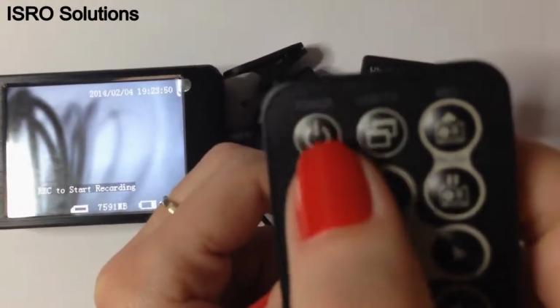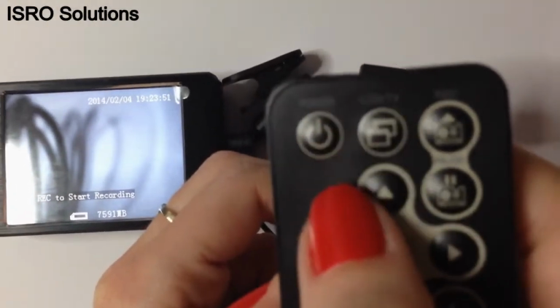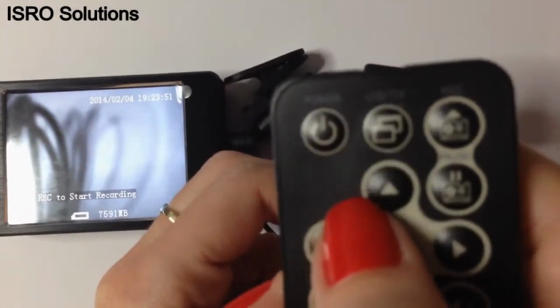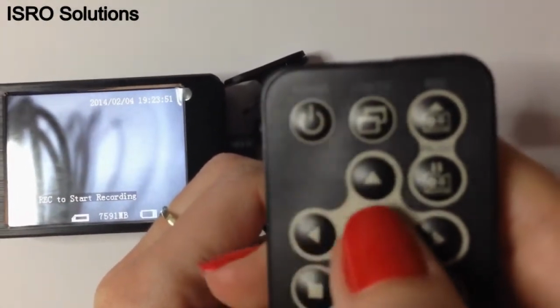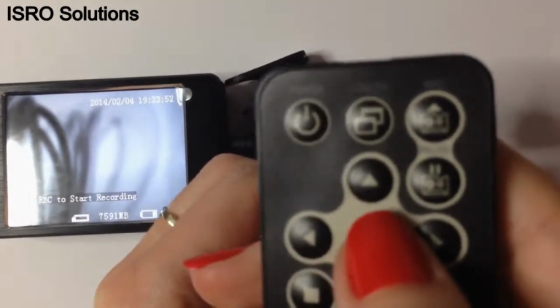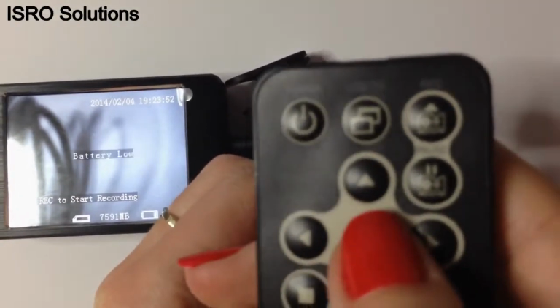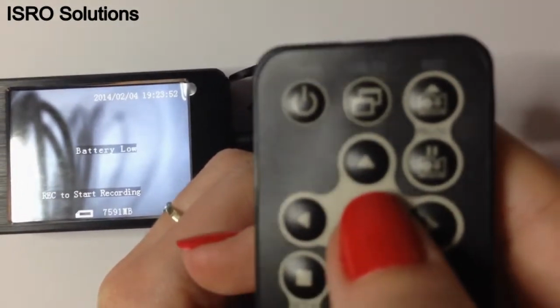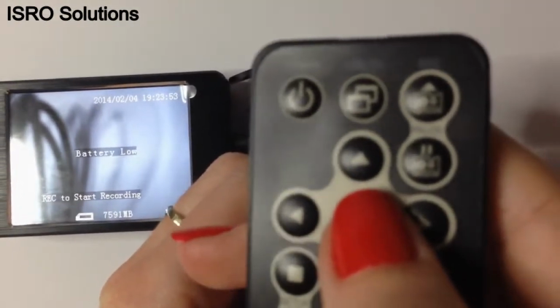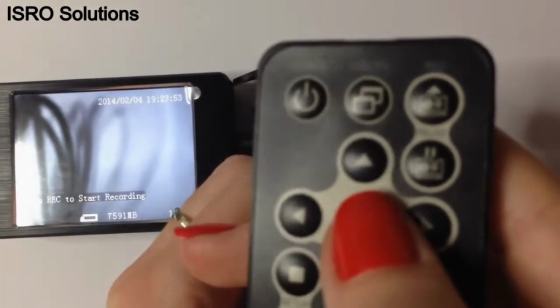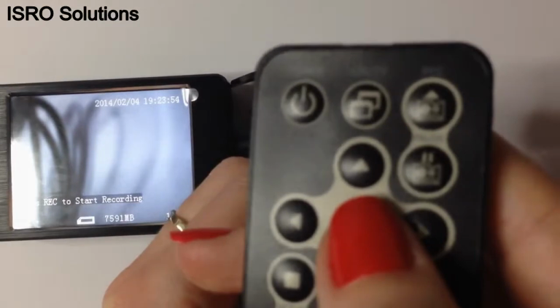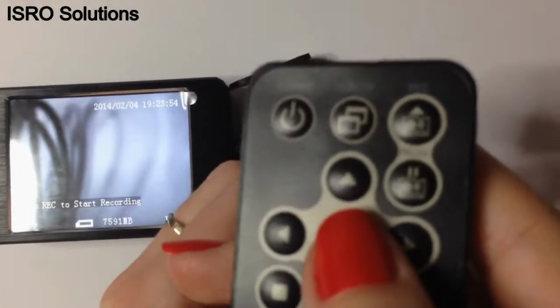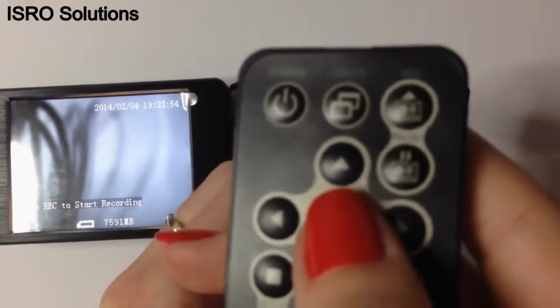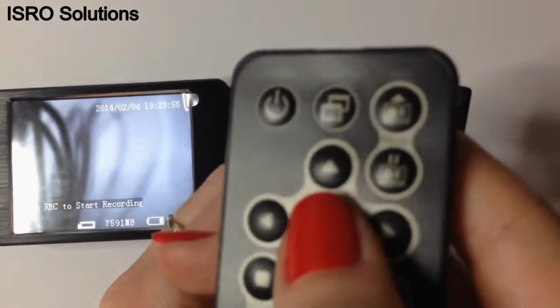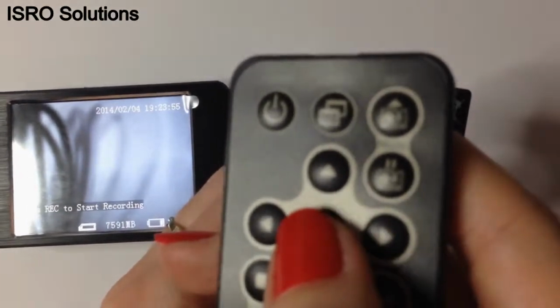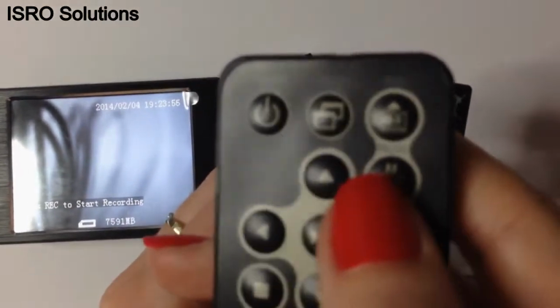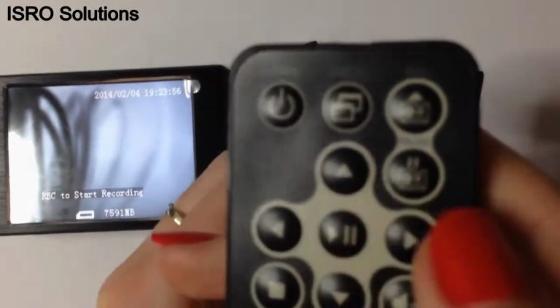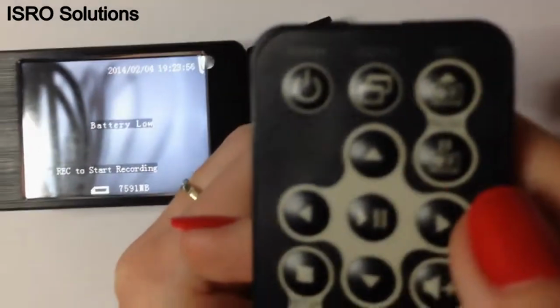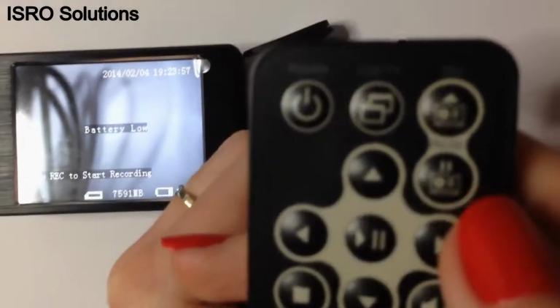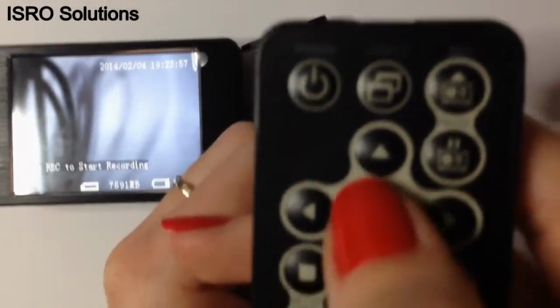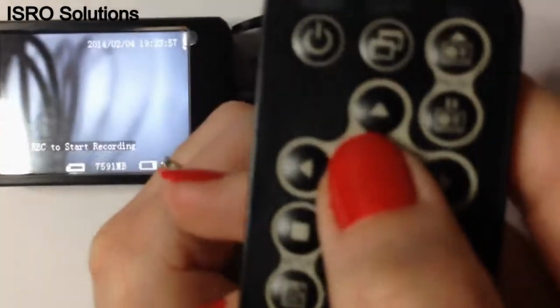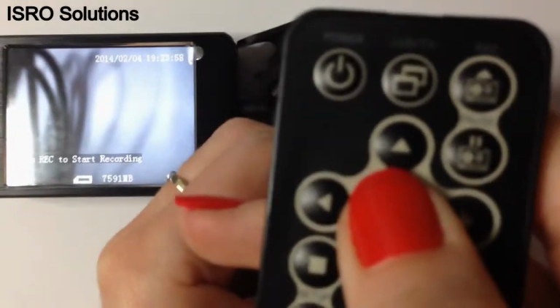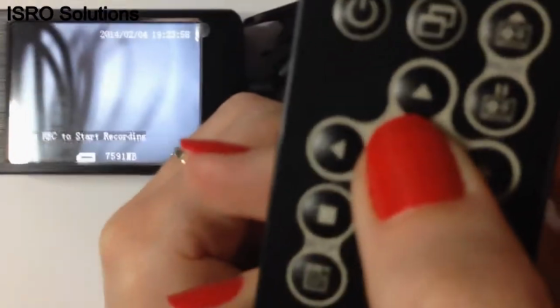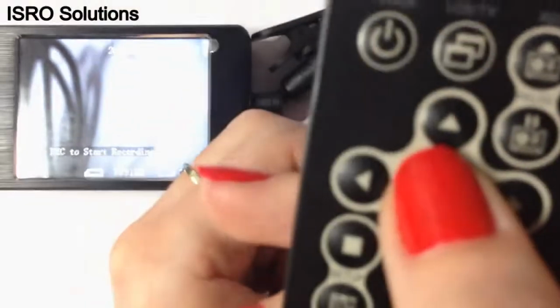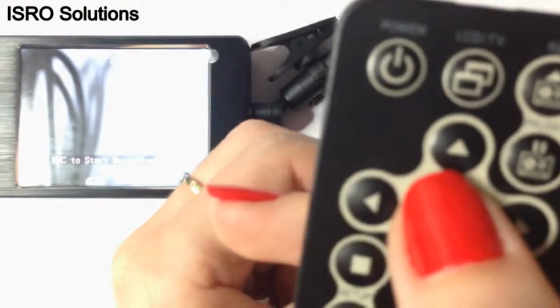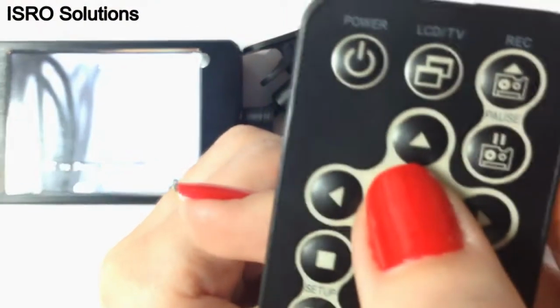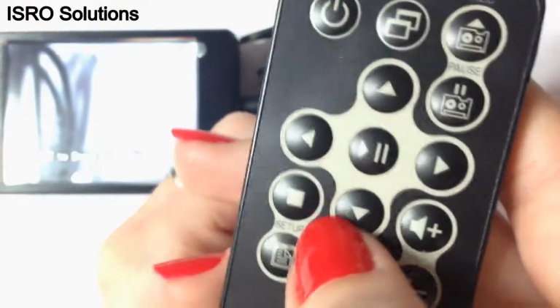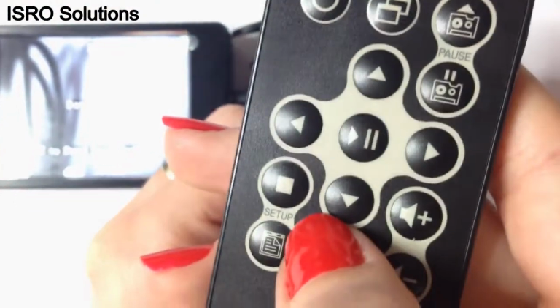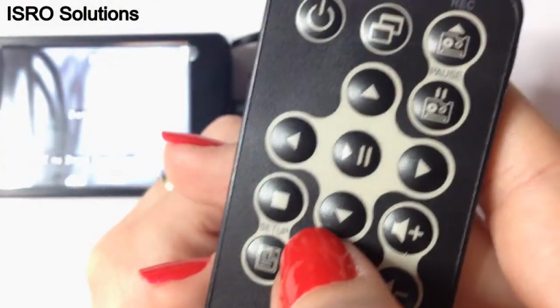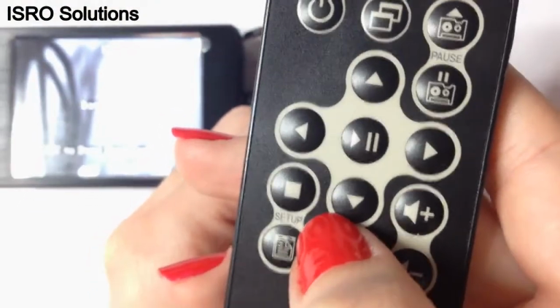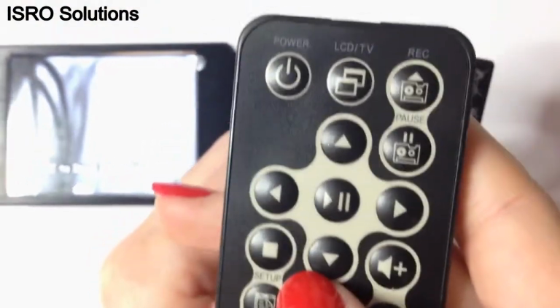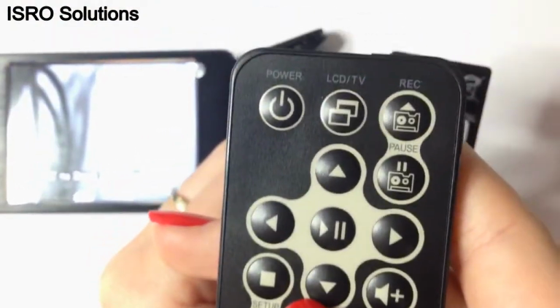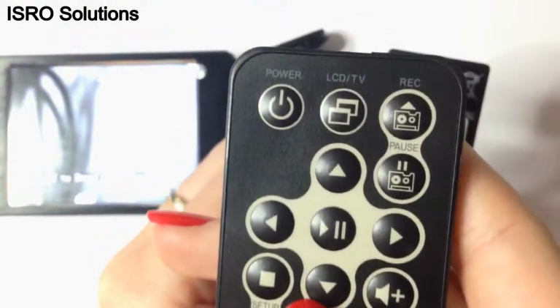What can you do with it? You can start, stop, and pause the recording. You can control the volume and you can set various options depending on your needs.